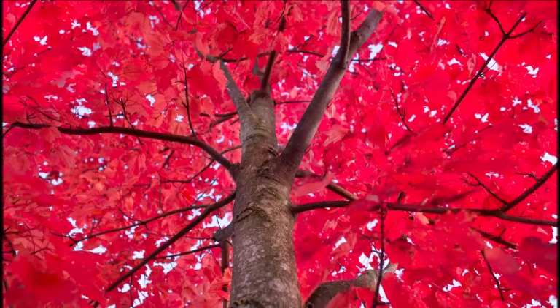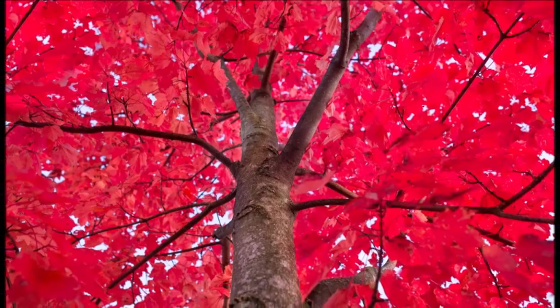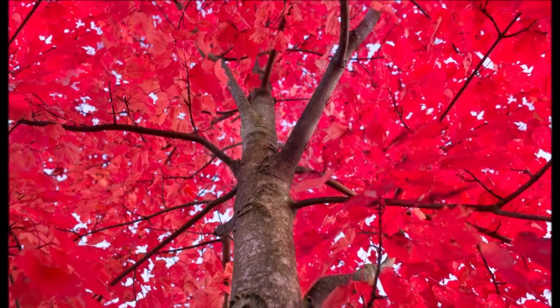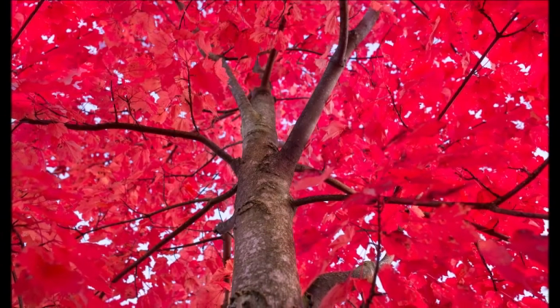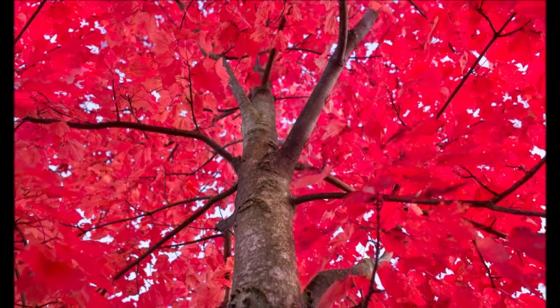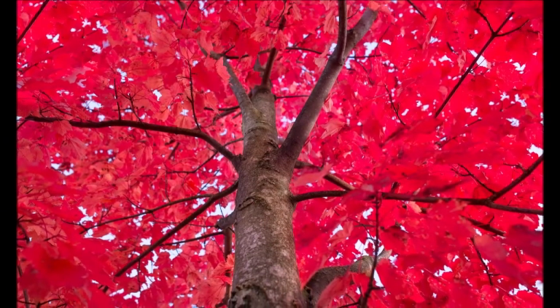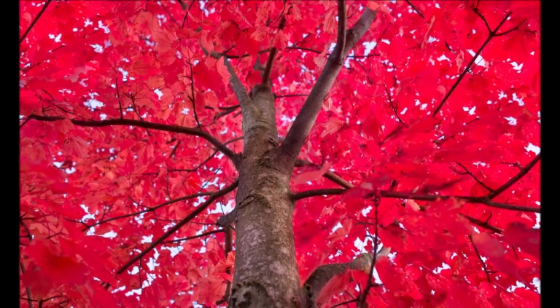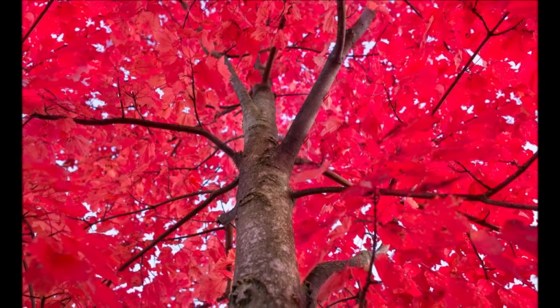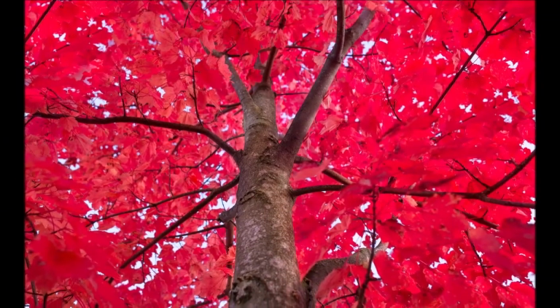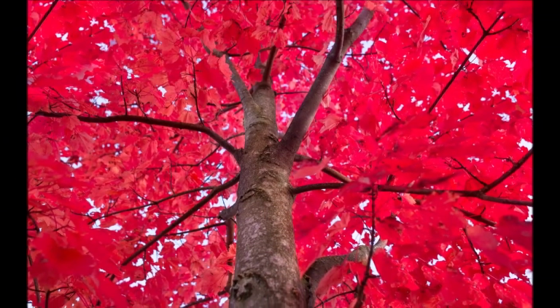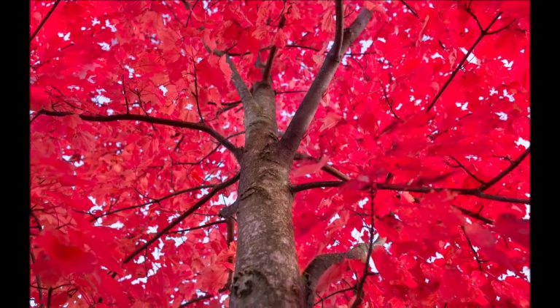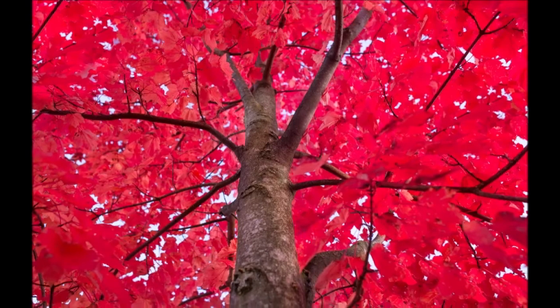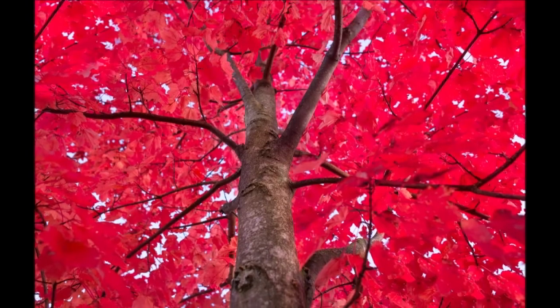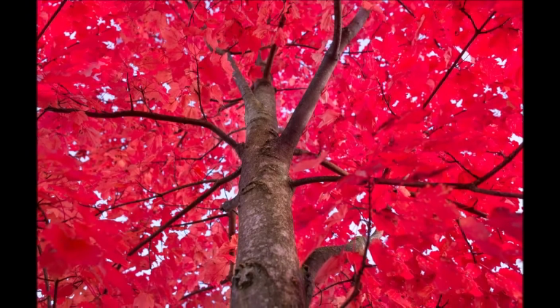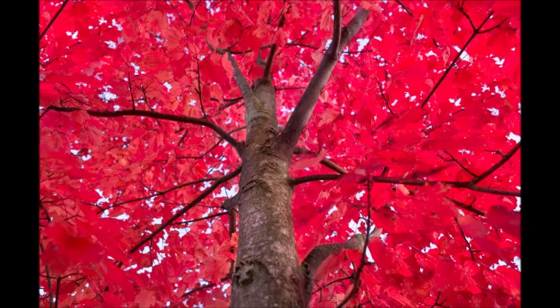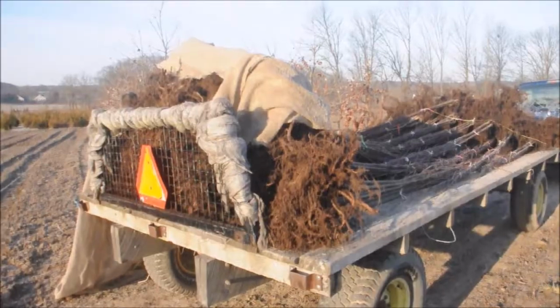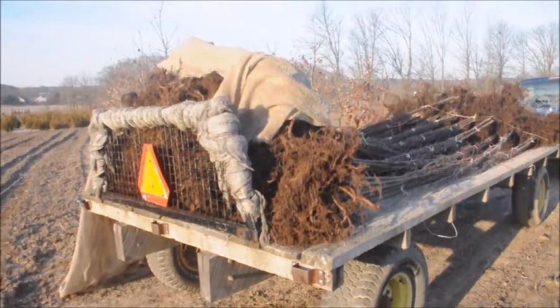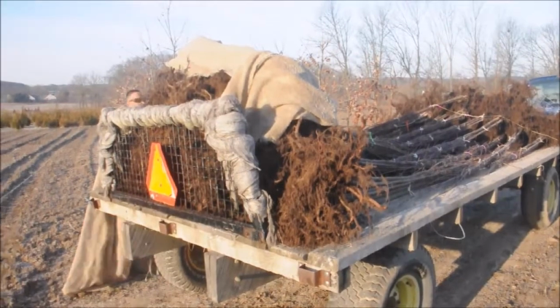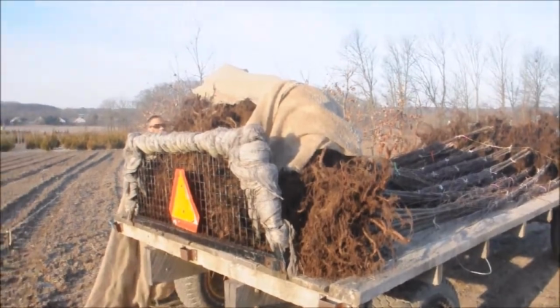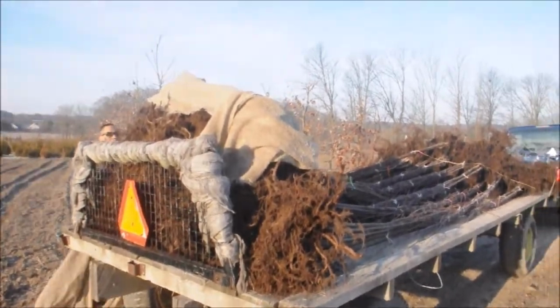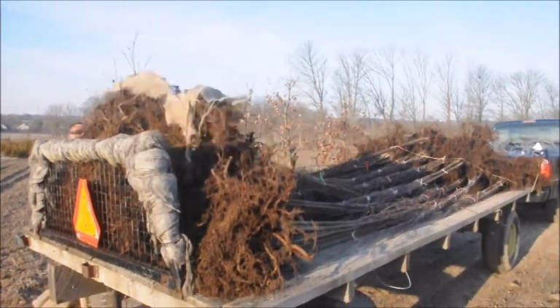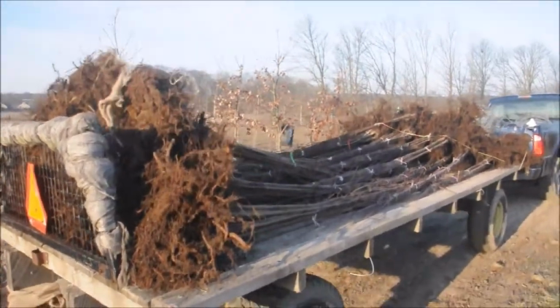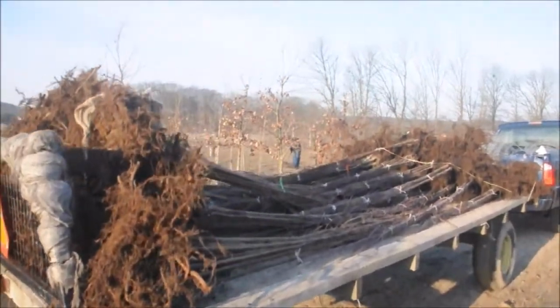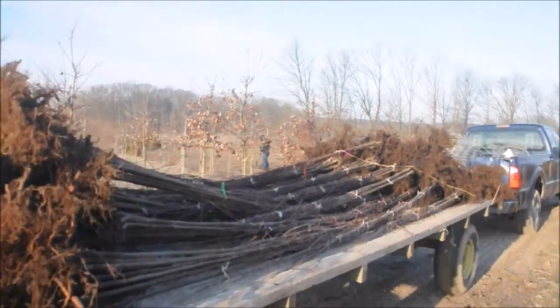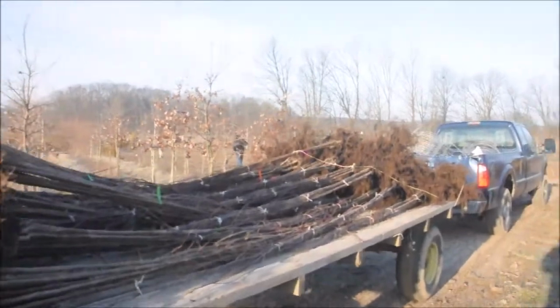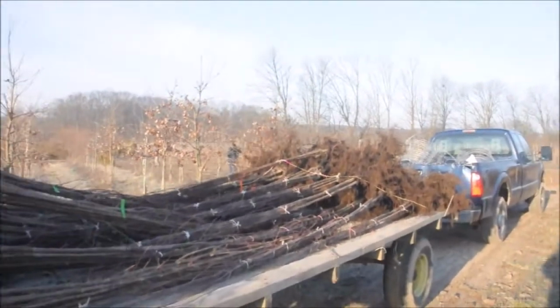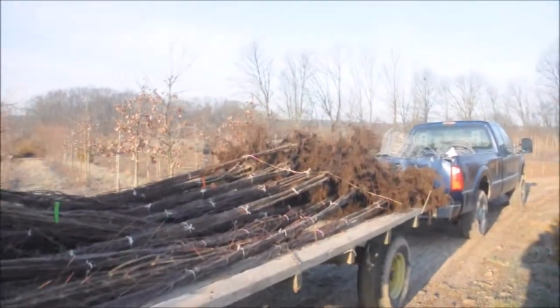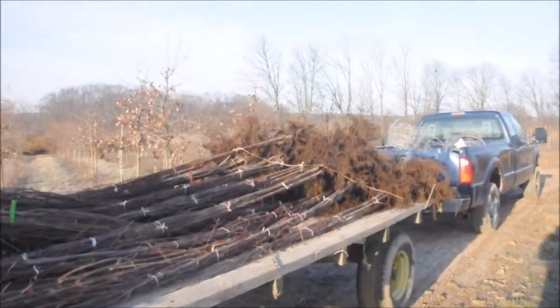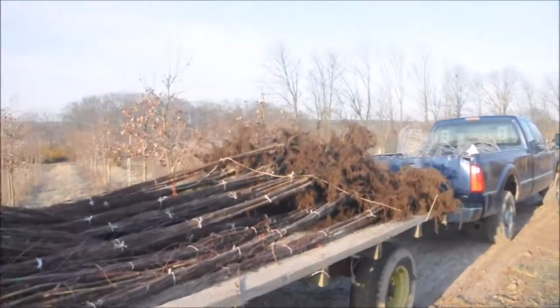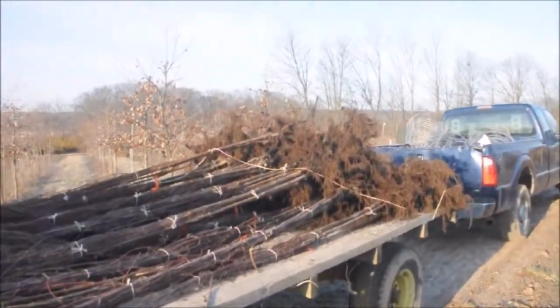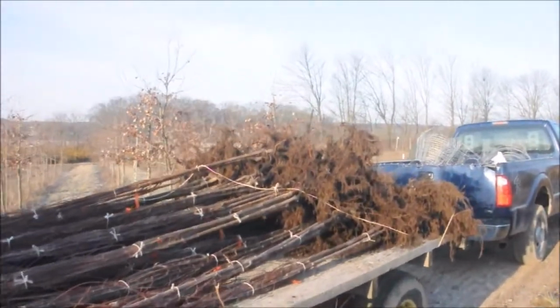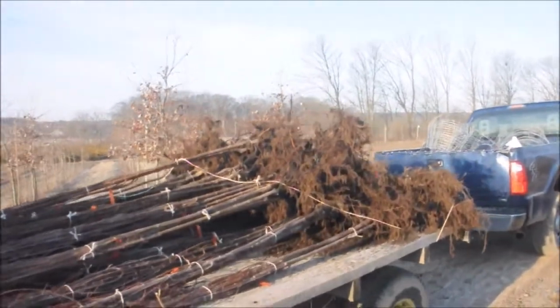Today is March 2nd, 2020, and we're planting red maples at Highland Hill Farm. These are red maple whips that we're getting ready to plant. We probably have about 150 on this trailer right here.